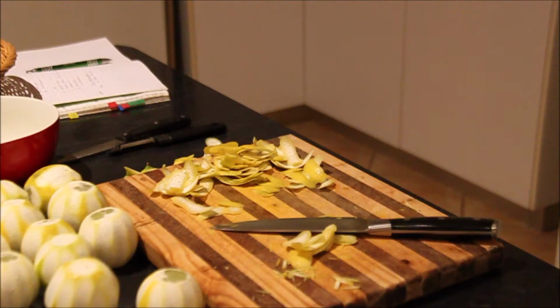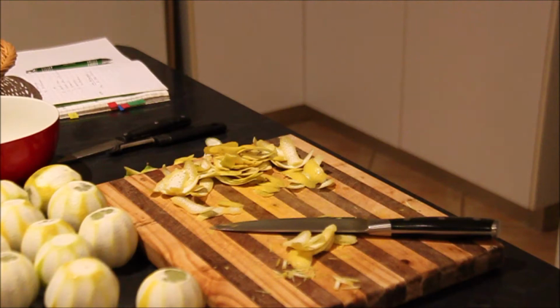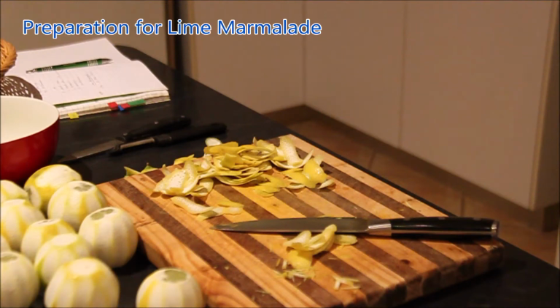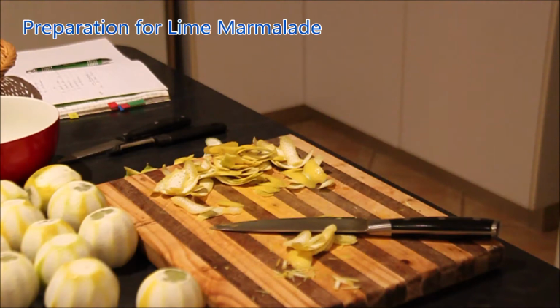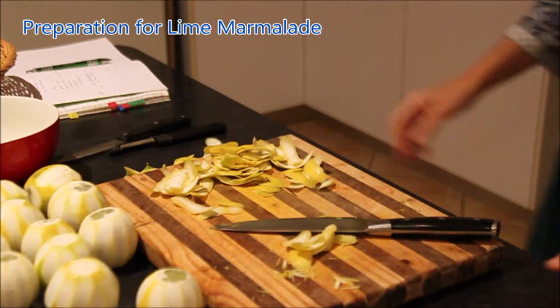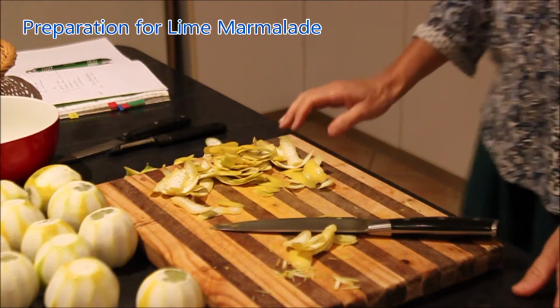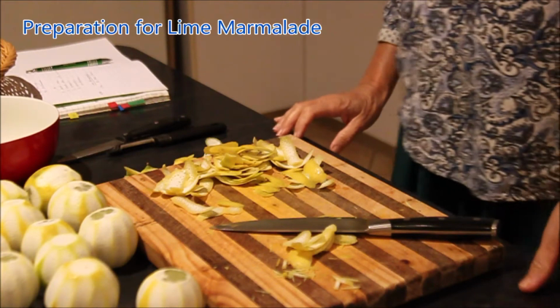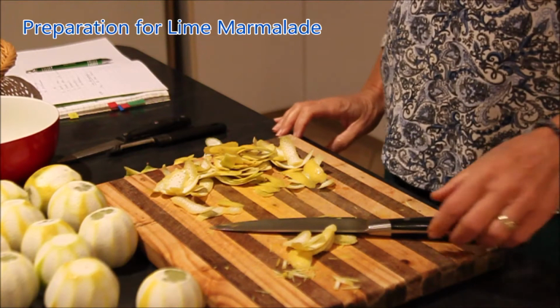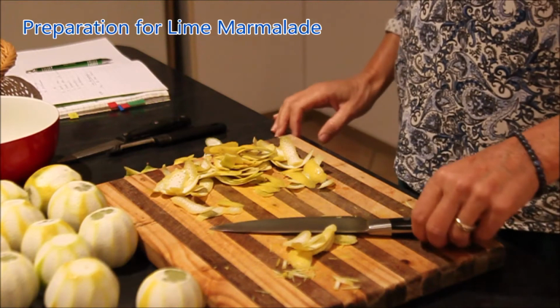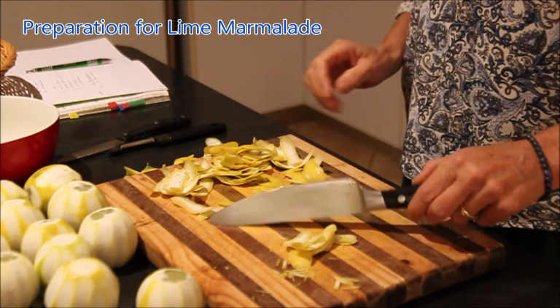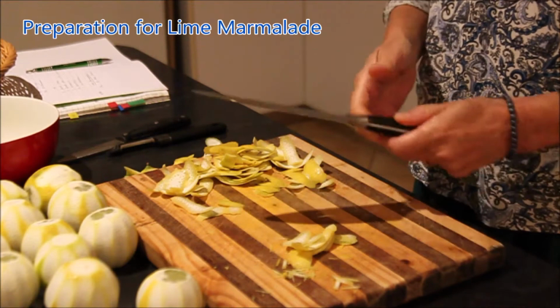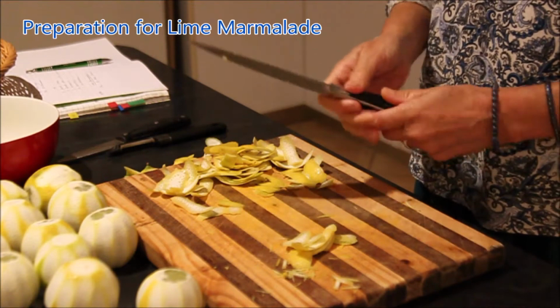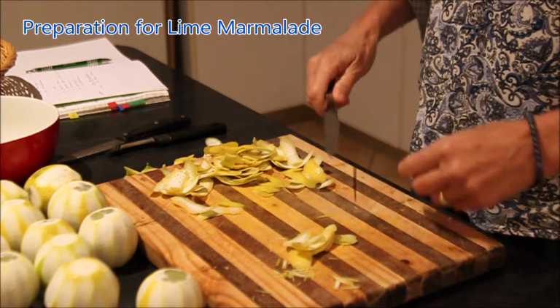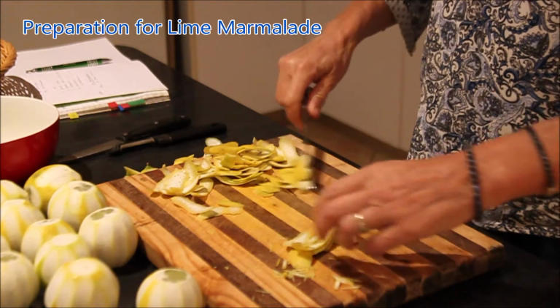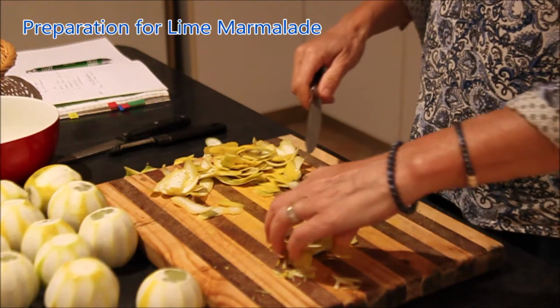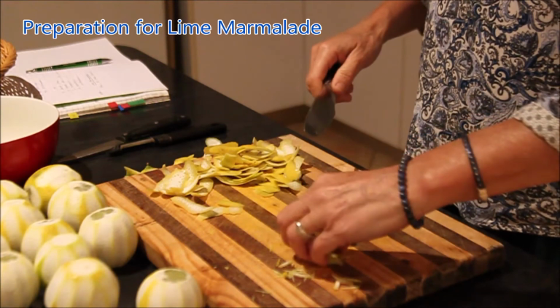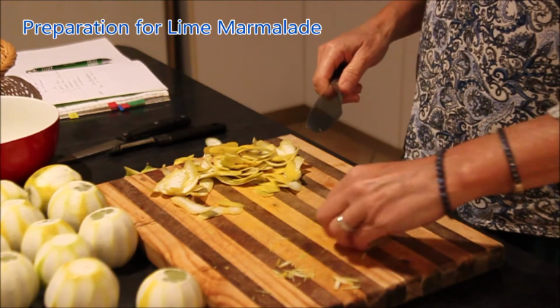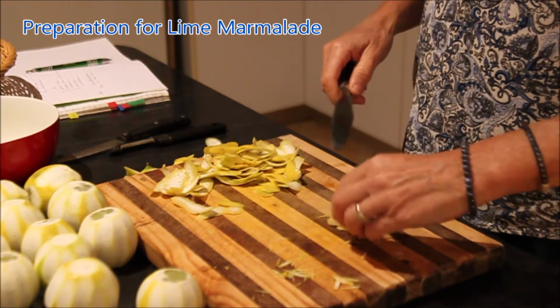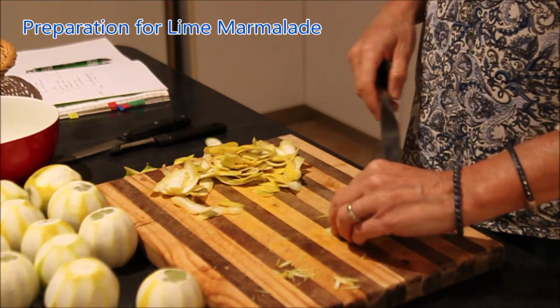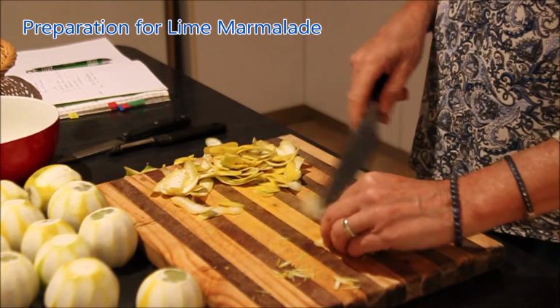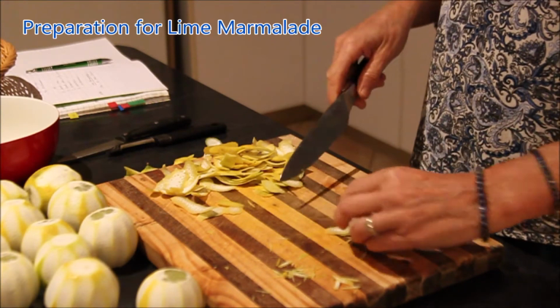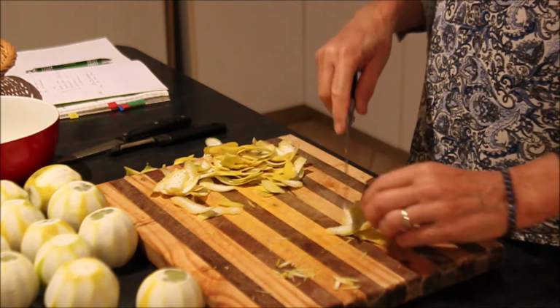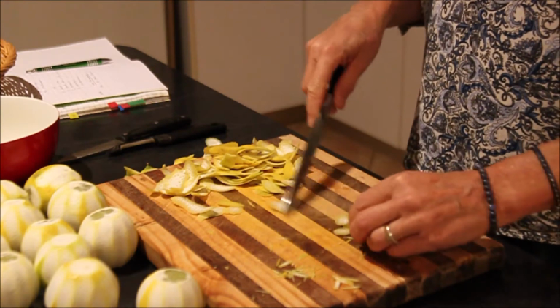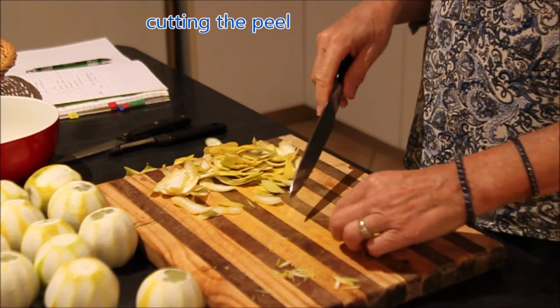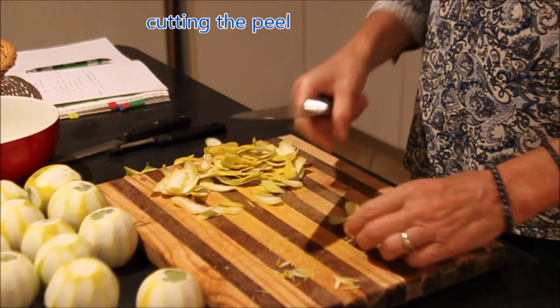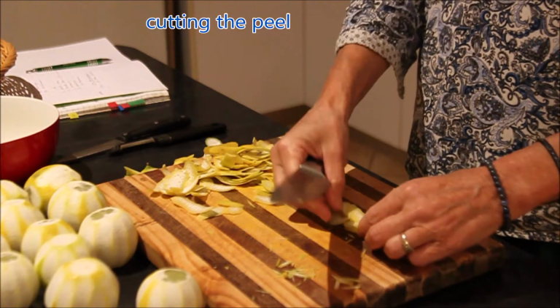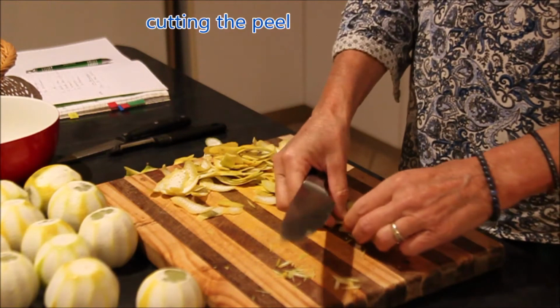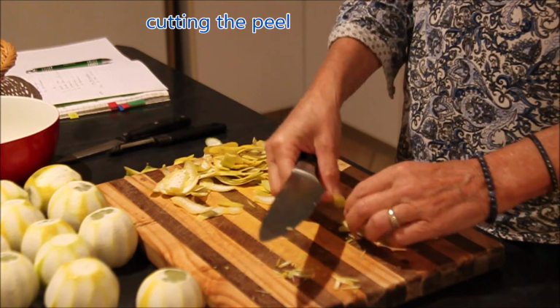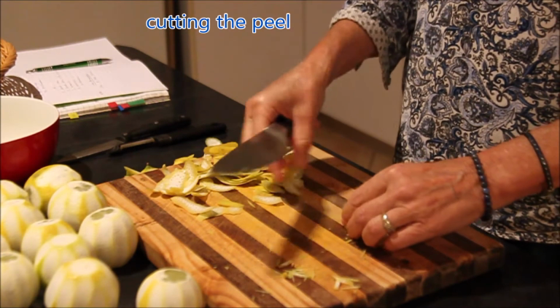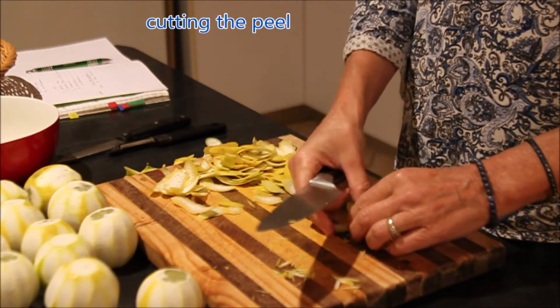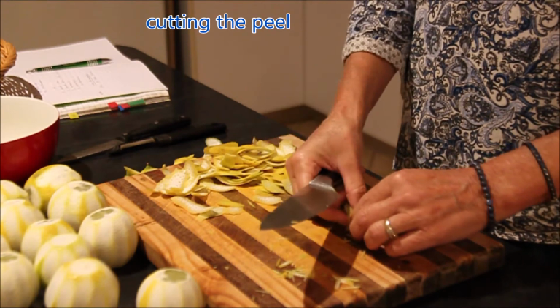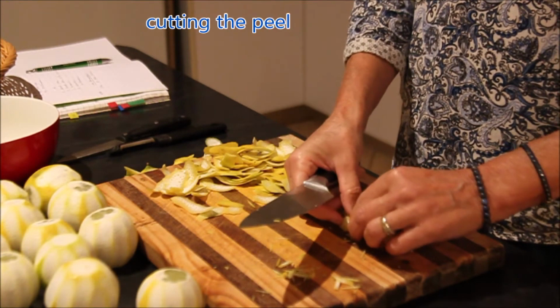I've already taken off the peel with a potato peeler, so now it's just ready to be sliced up quite thin, as I'll be demonstrating.